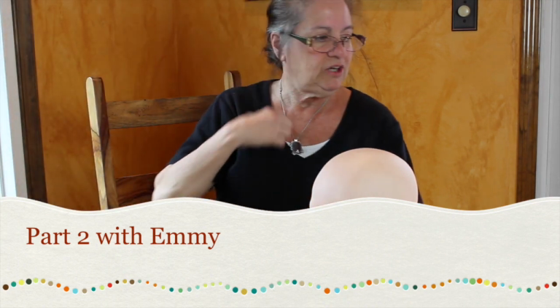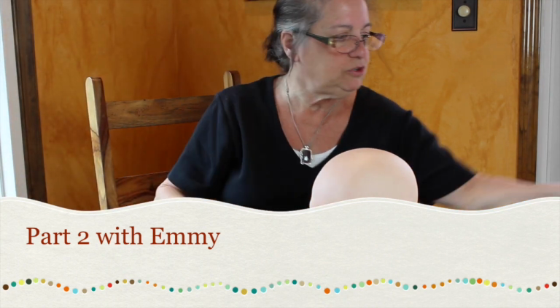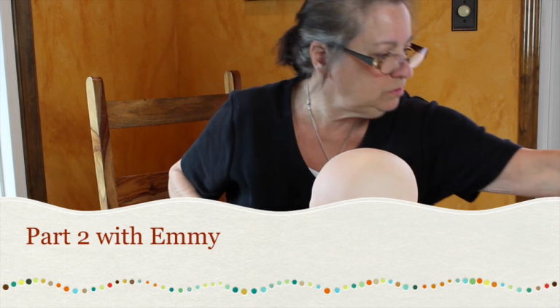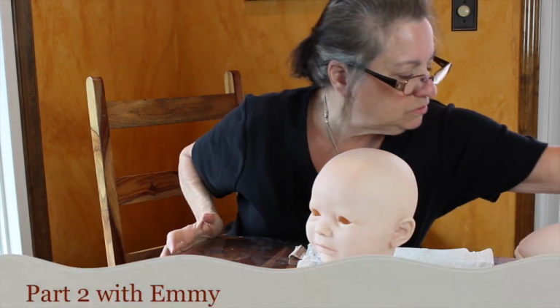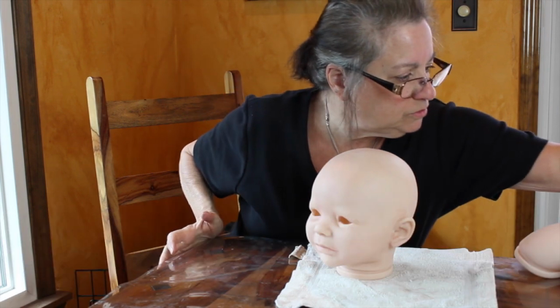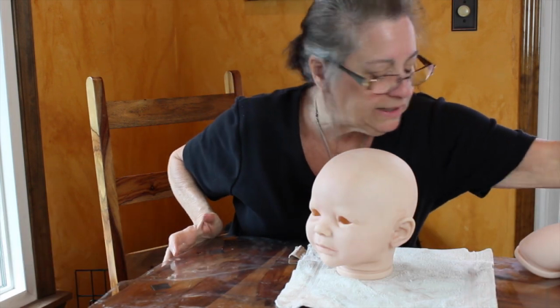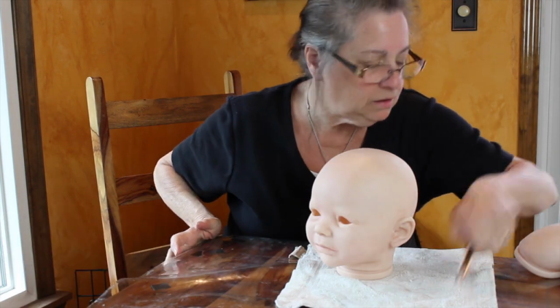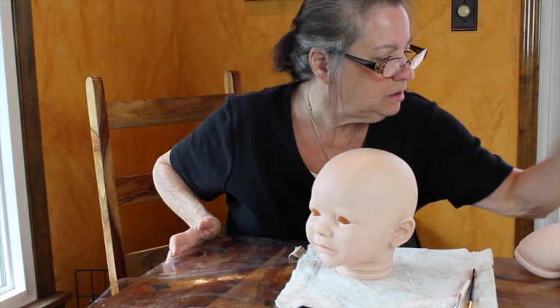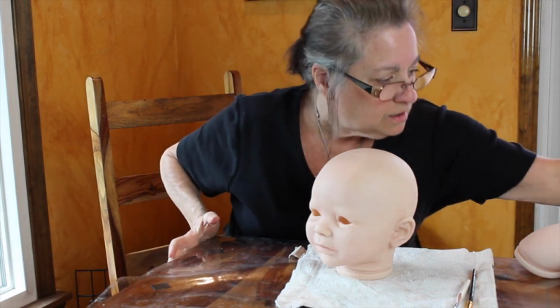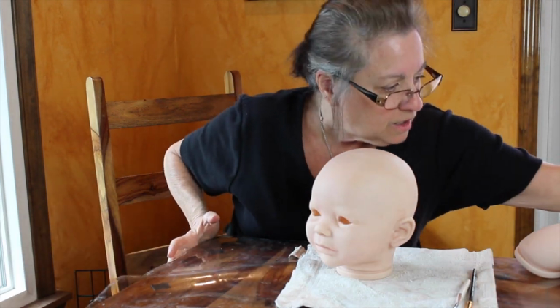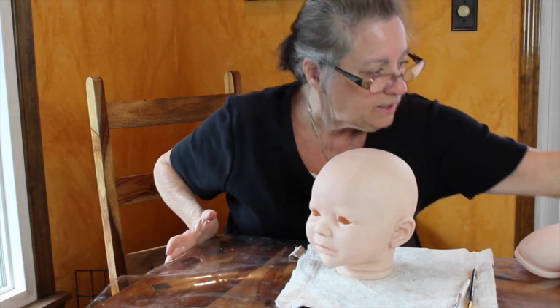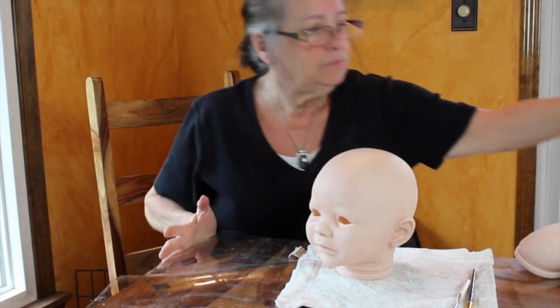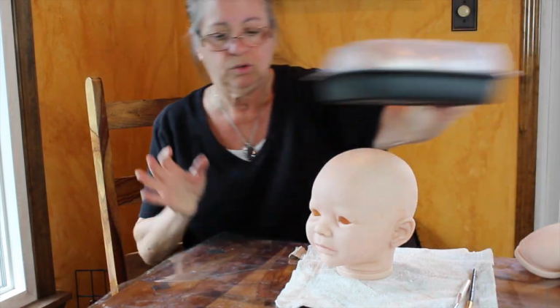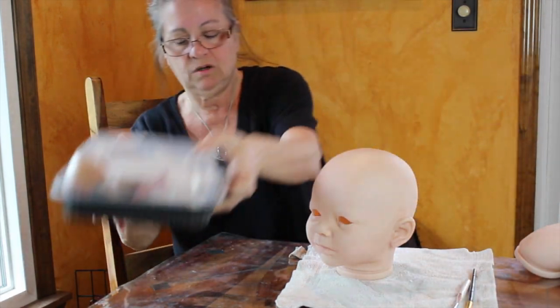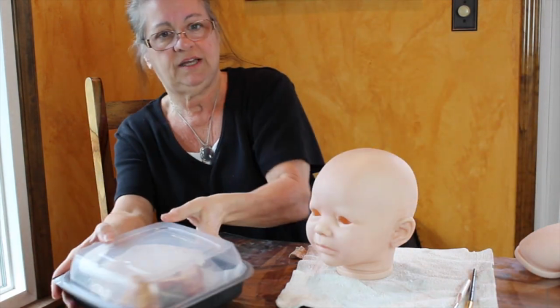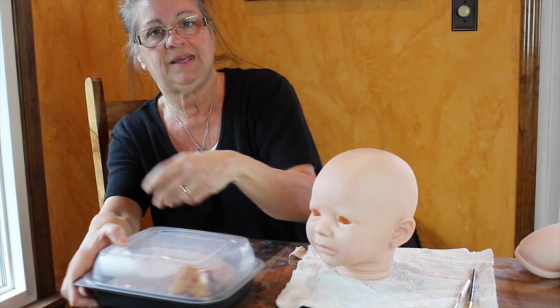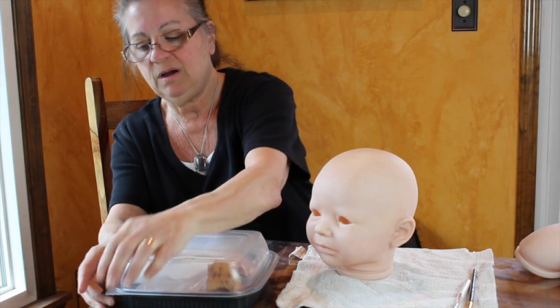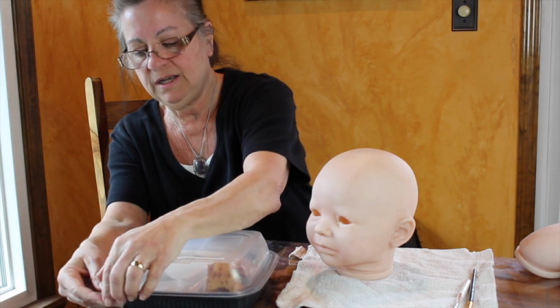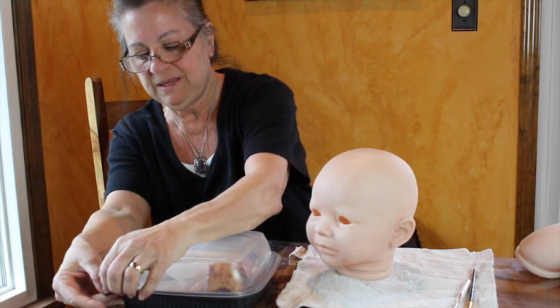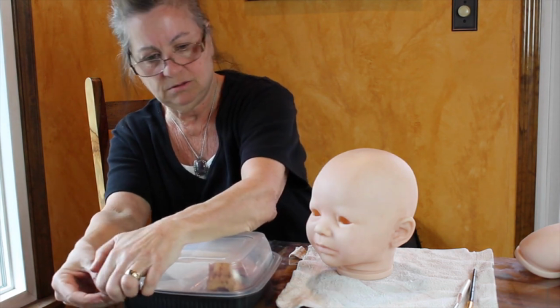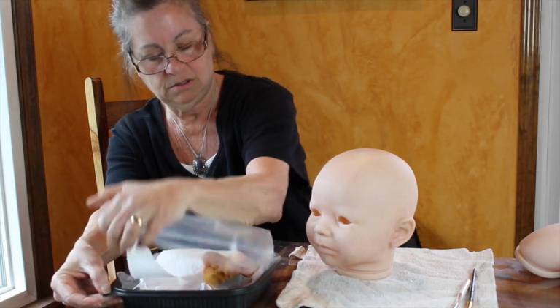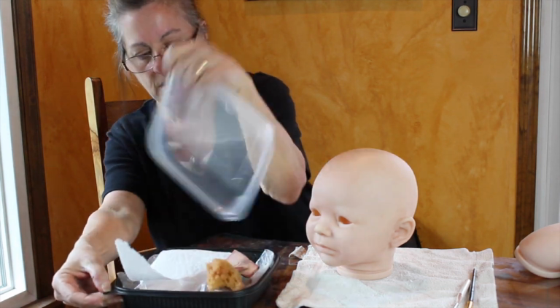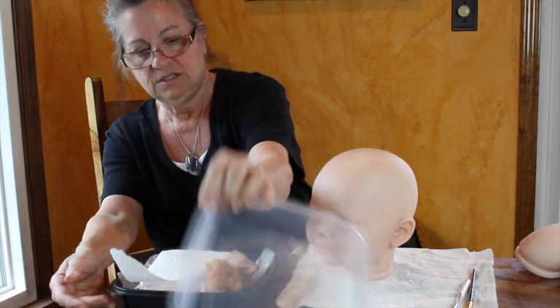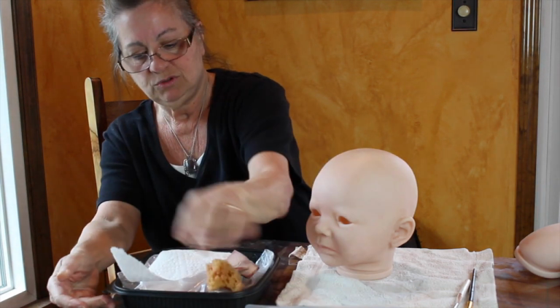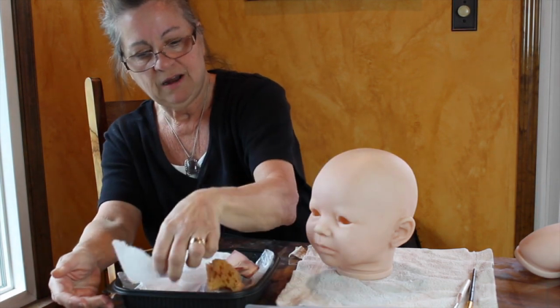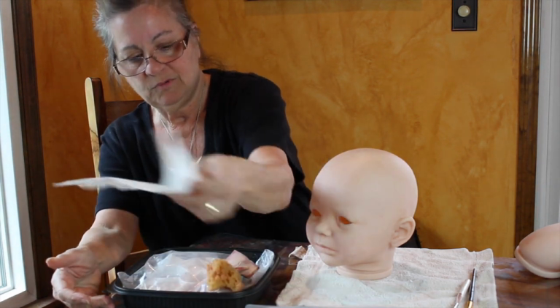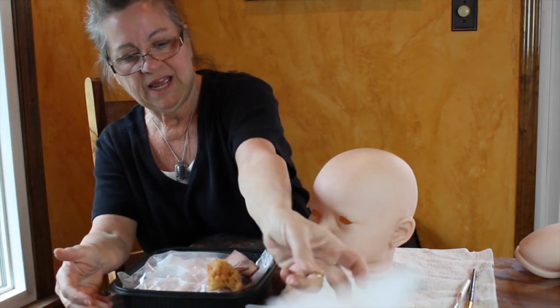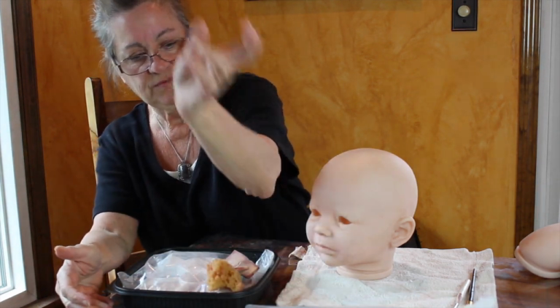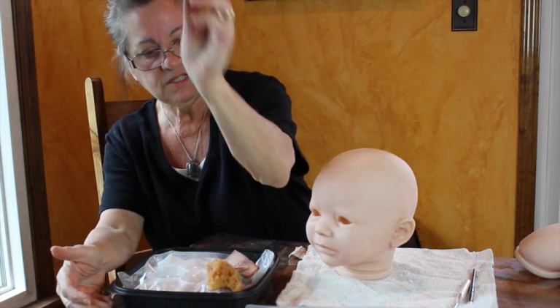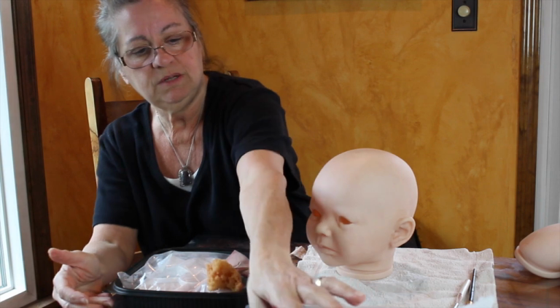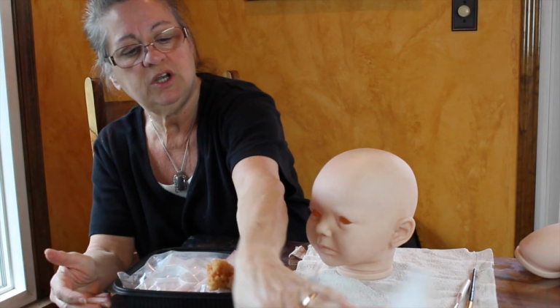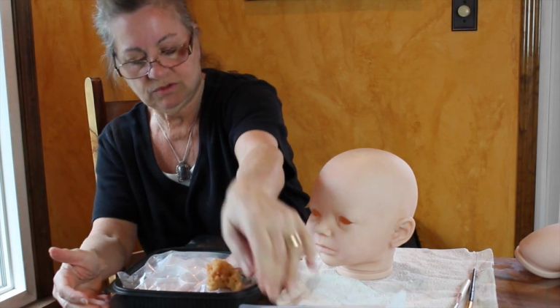Good afternoon. Good morning. I am working on the next step on Emmy. This is Rosanna from Rosanna's Fairytale Reborn Nursery.